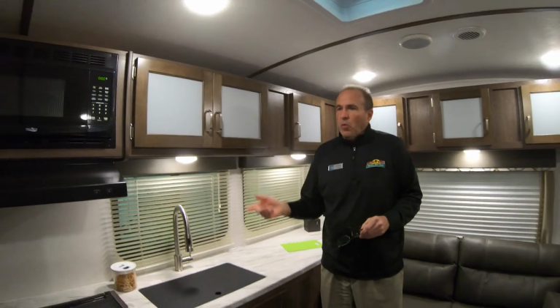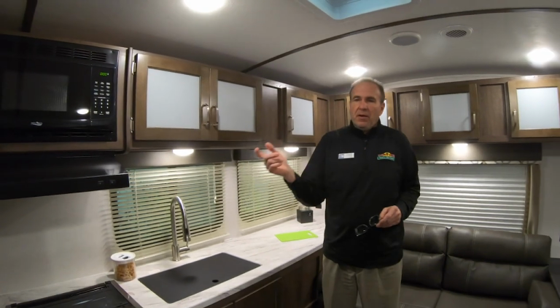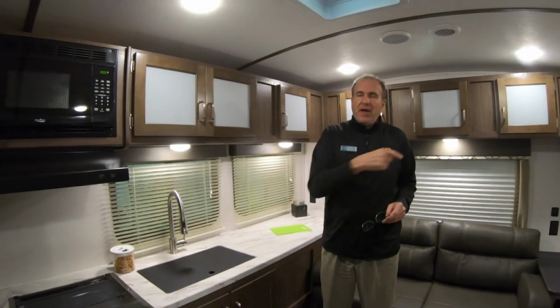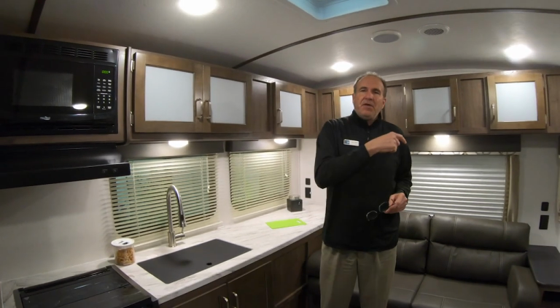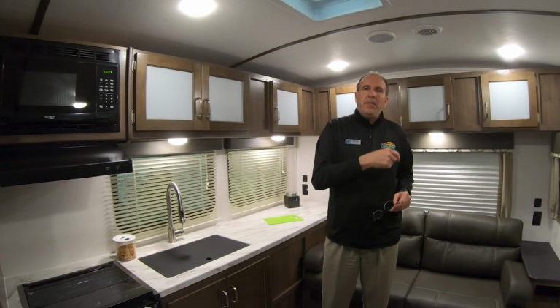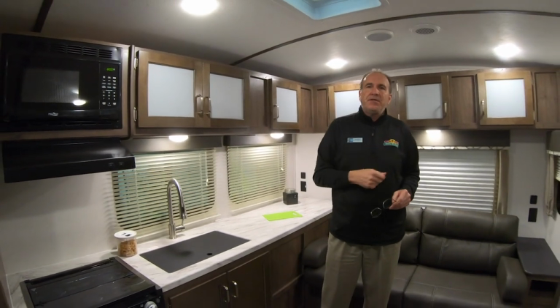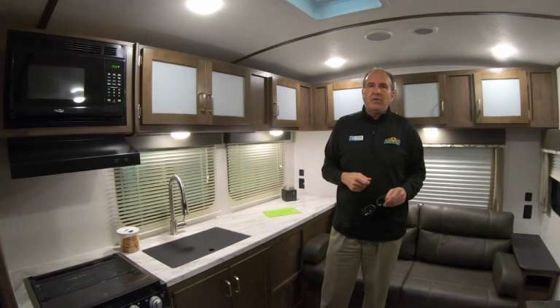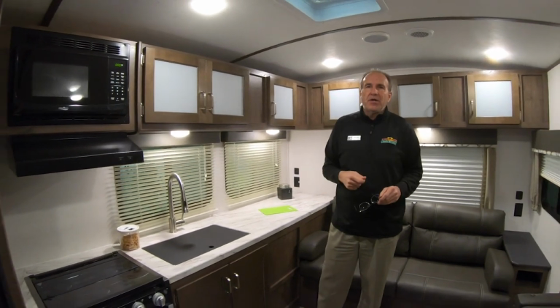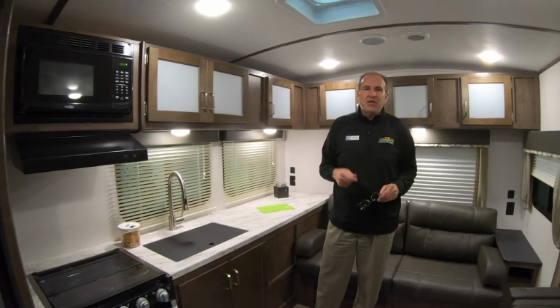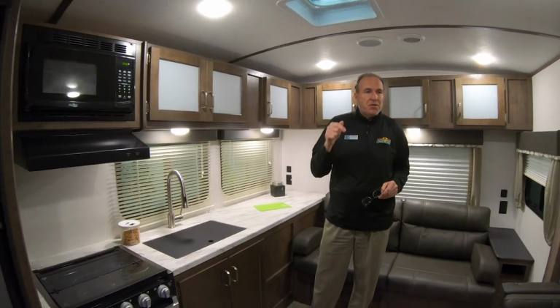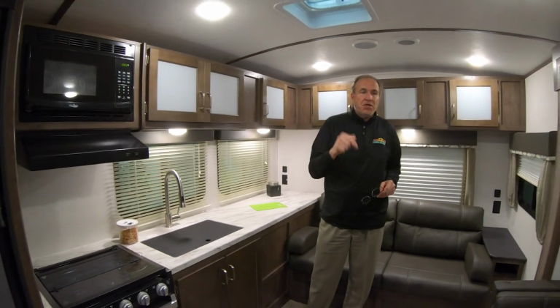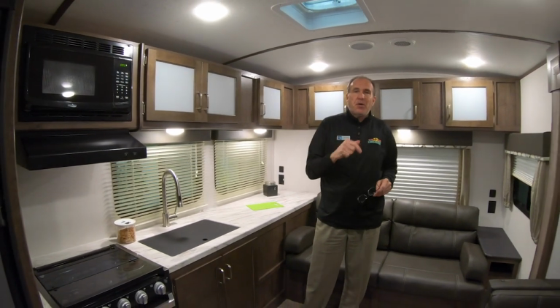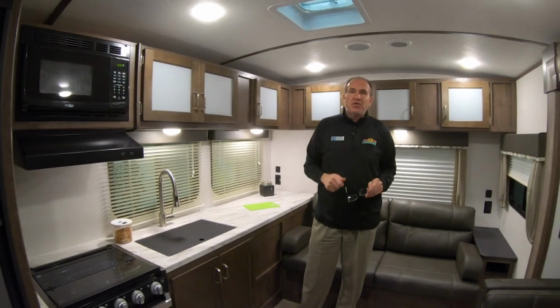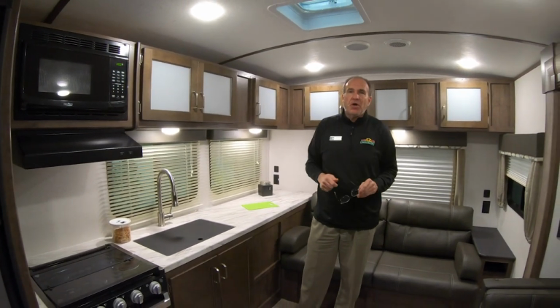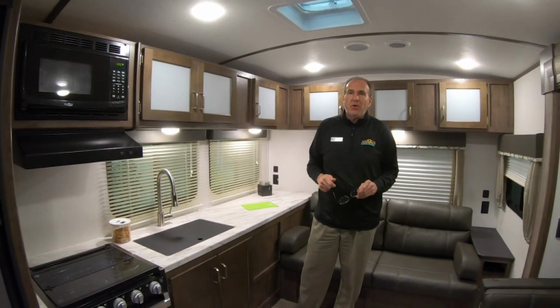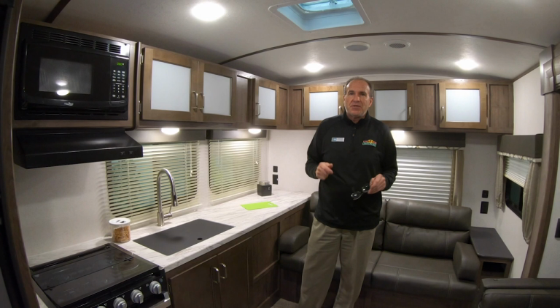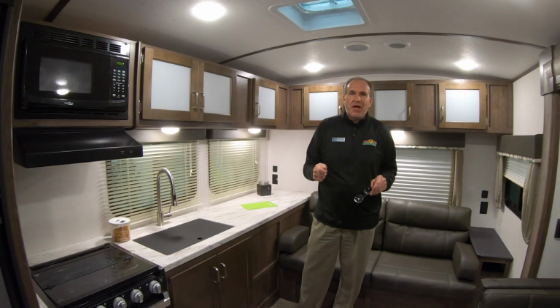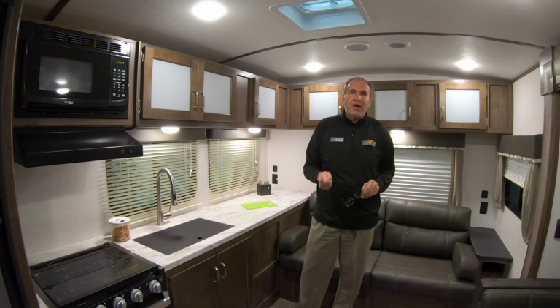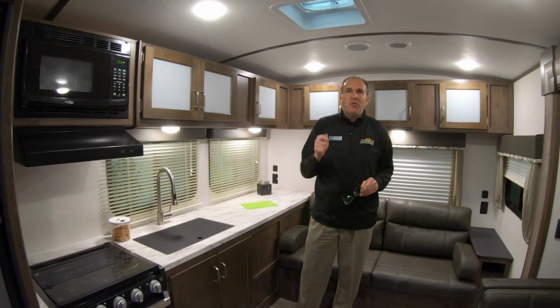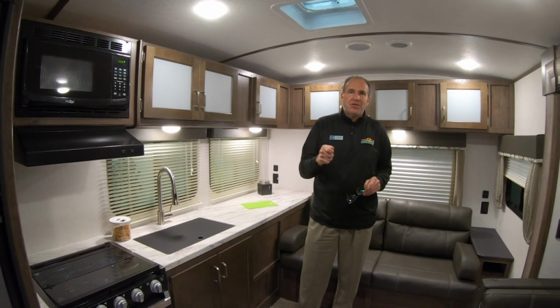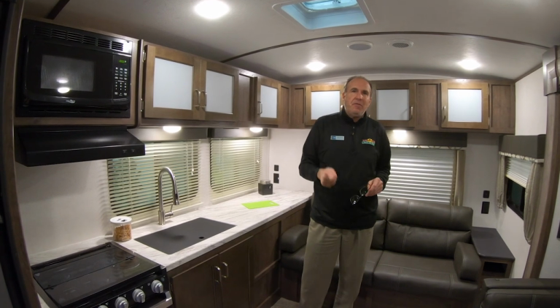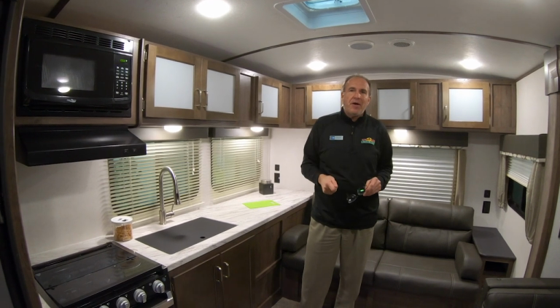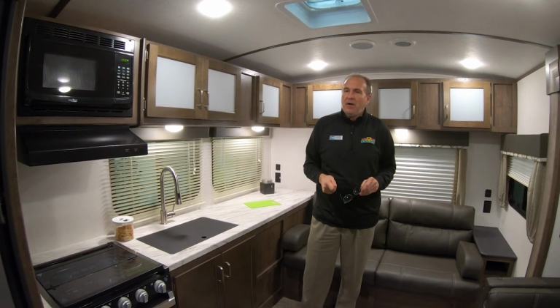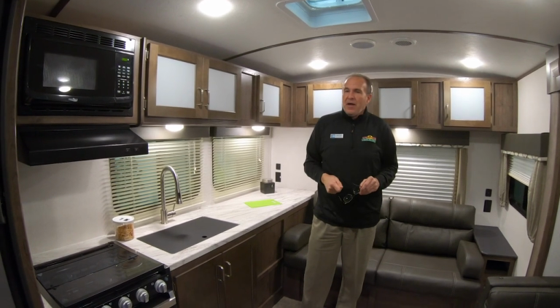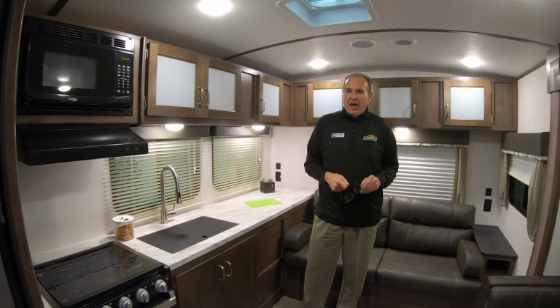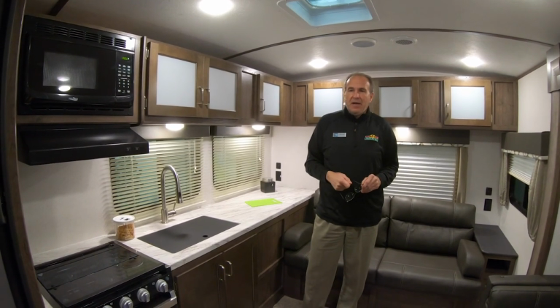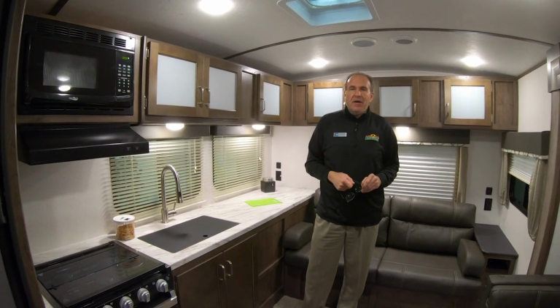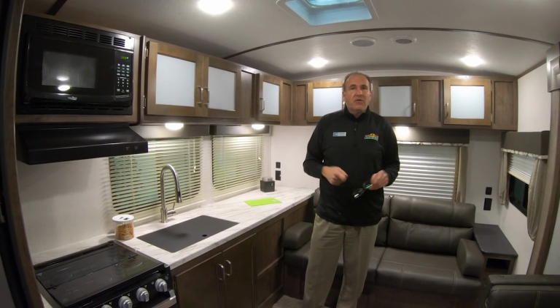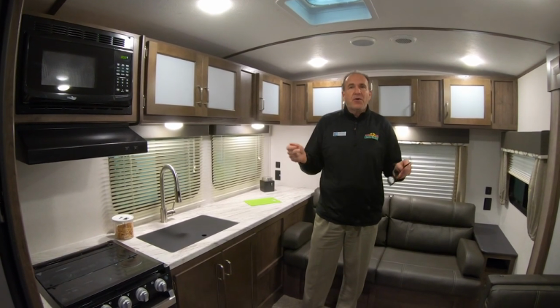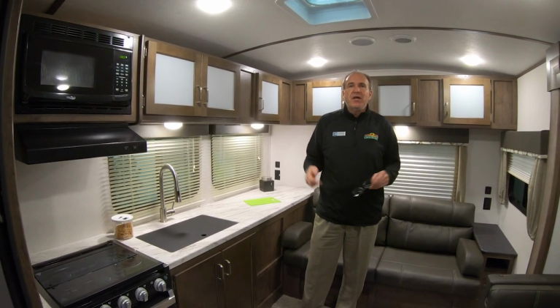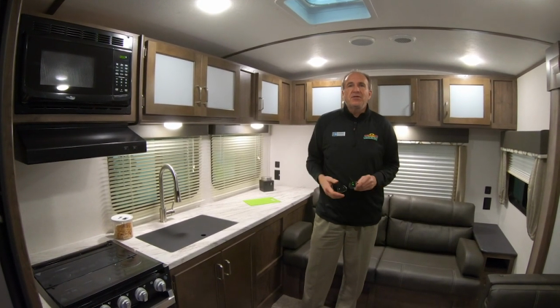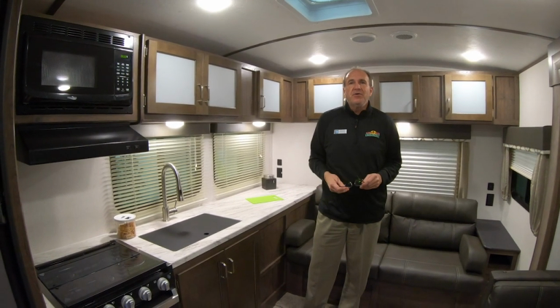We'd love to have you come in and take a look at this. We just put it in the showroom — it's decorated, which is even better. Look forward to seeing you soon.